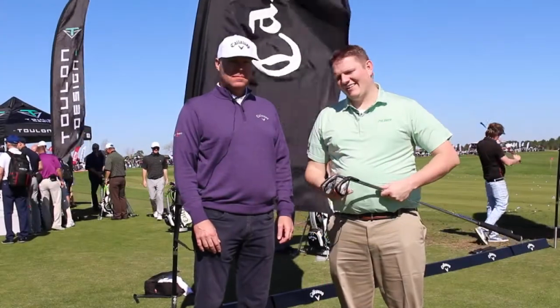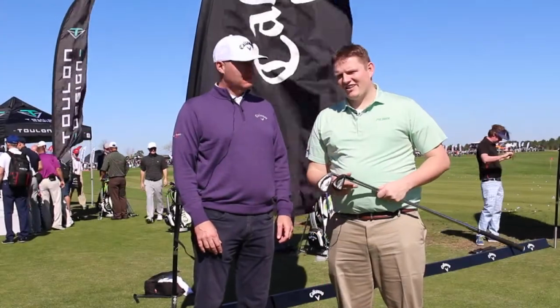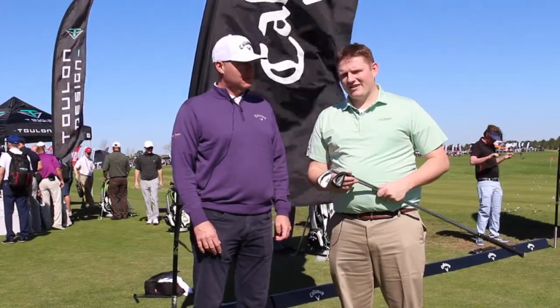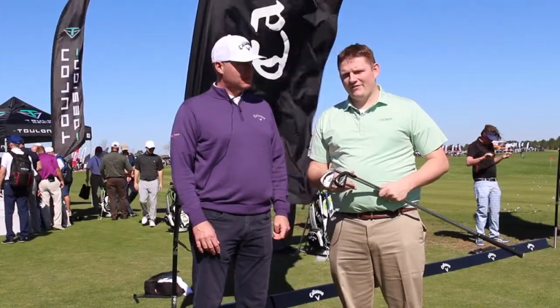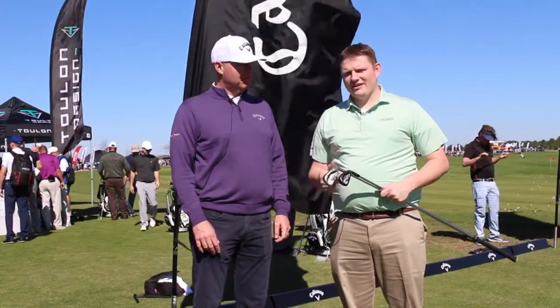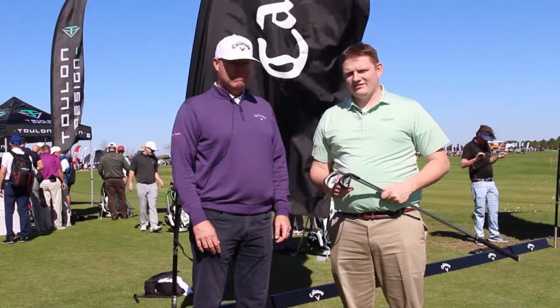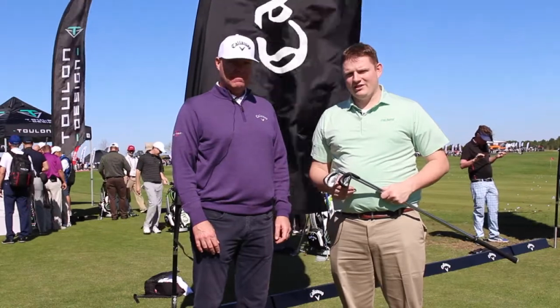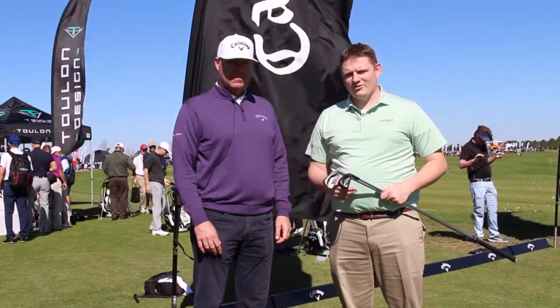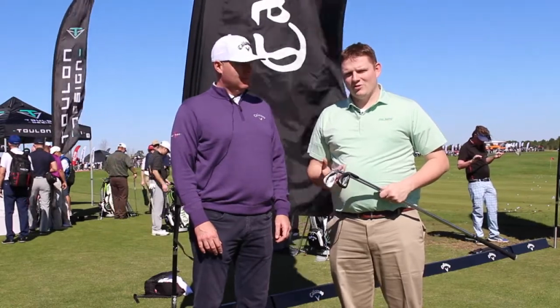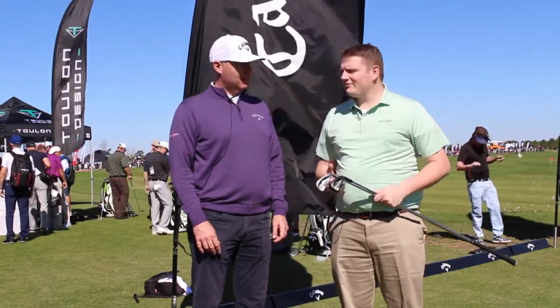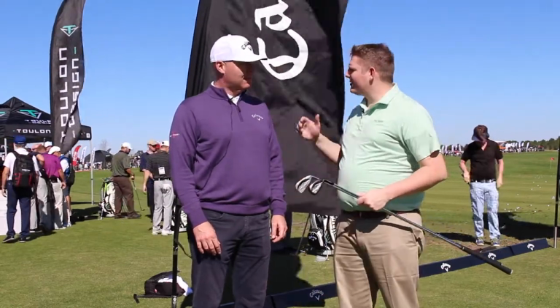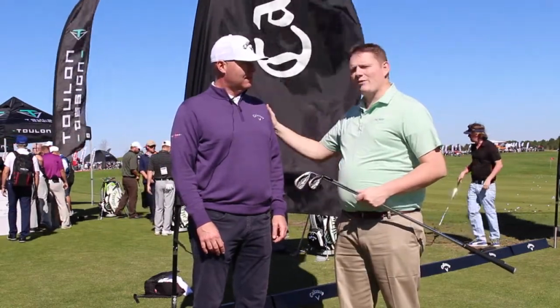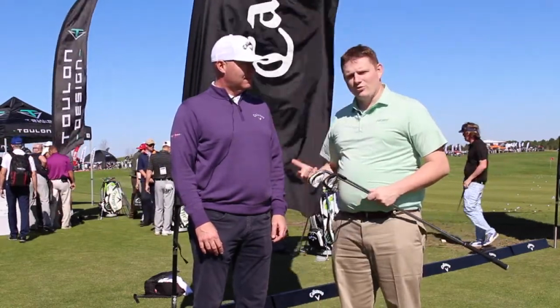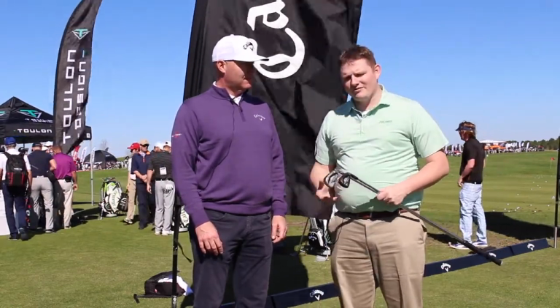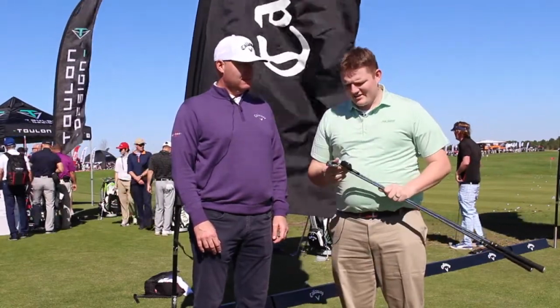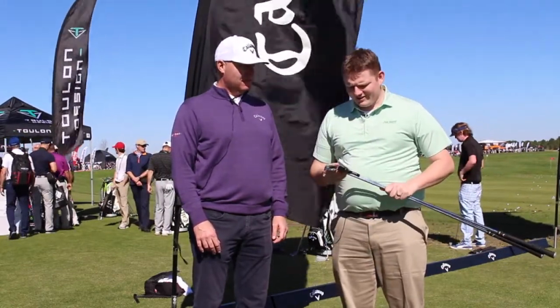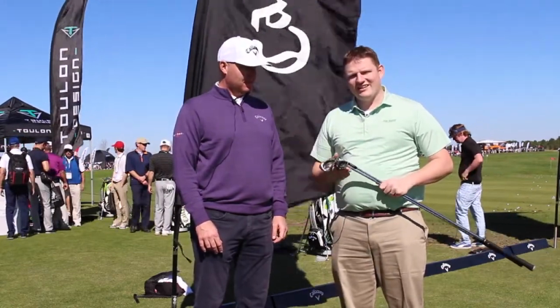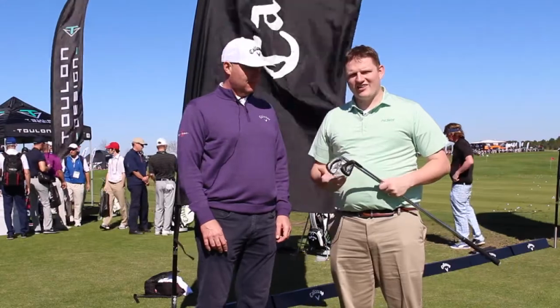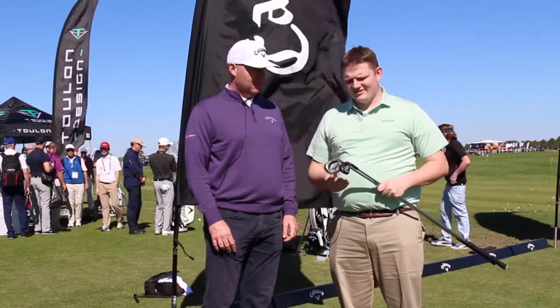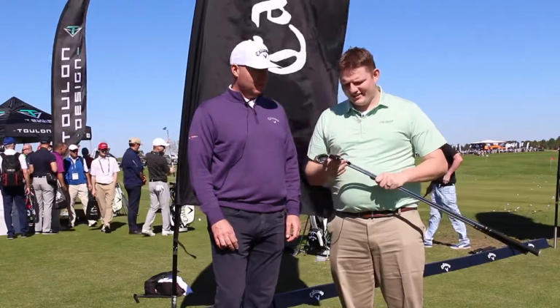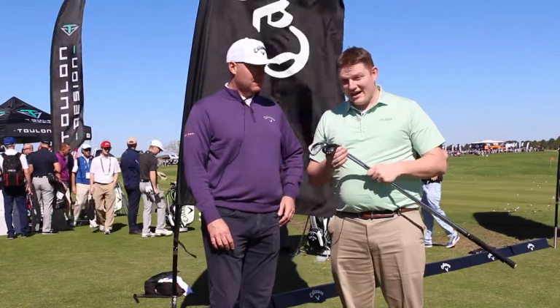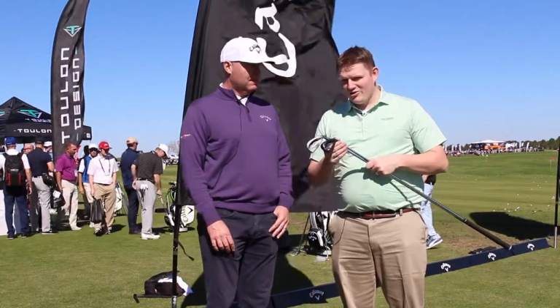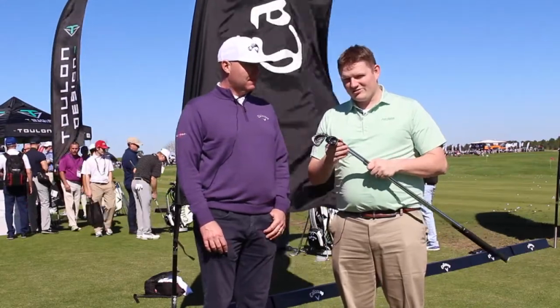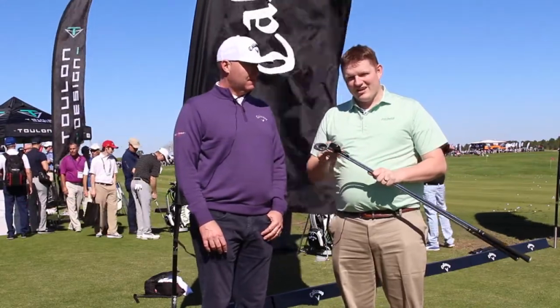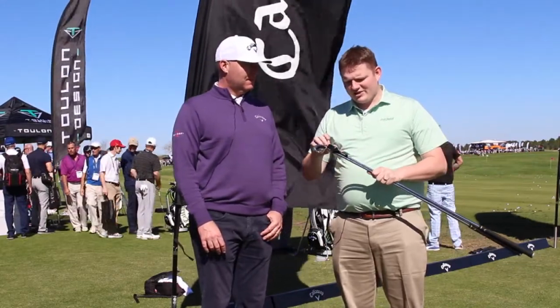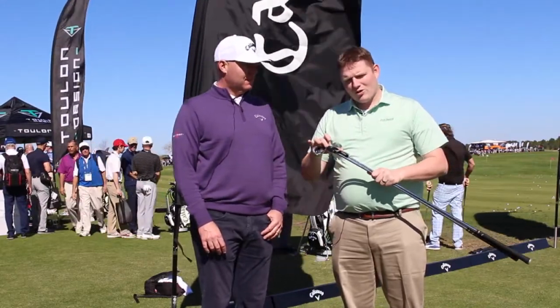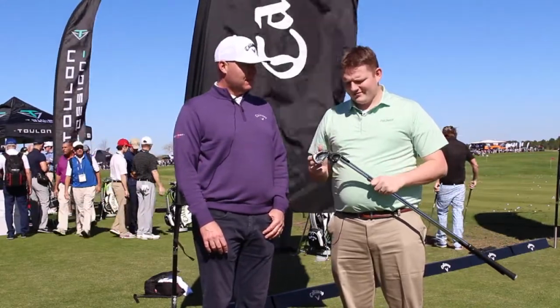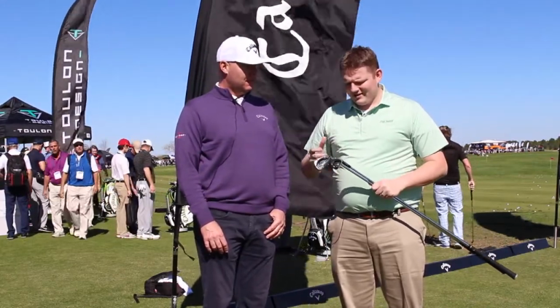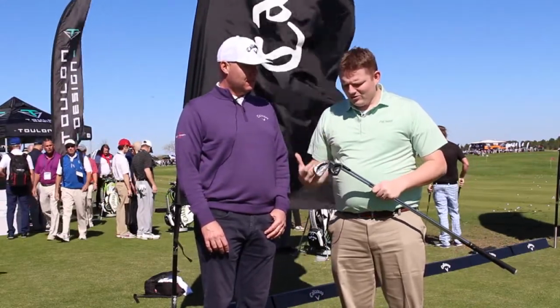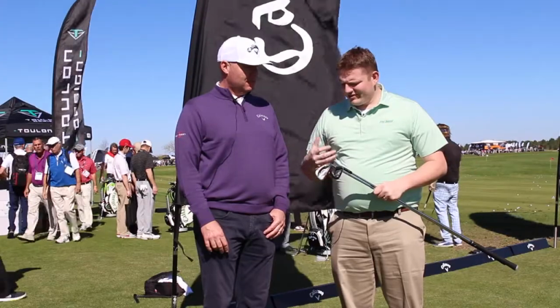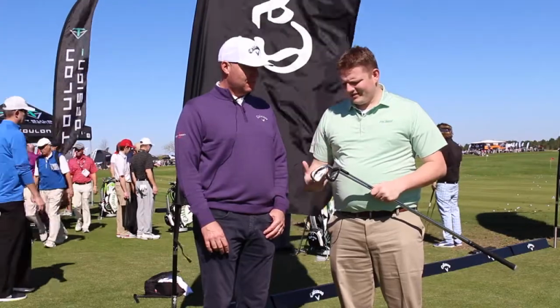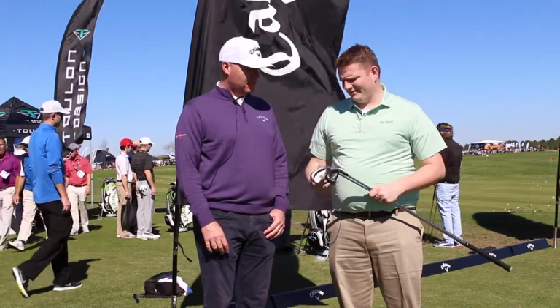Hi, this is Tyler from Second Spin Golf at the 2017 PGA Show. We're lucky enough to have with us from Callaway Golf, Luke Williams. Taking a look at the Steelhead XR irons and now the new, just launched Pro Iron. Luke, tell us about the iron.